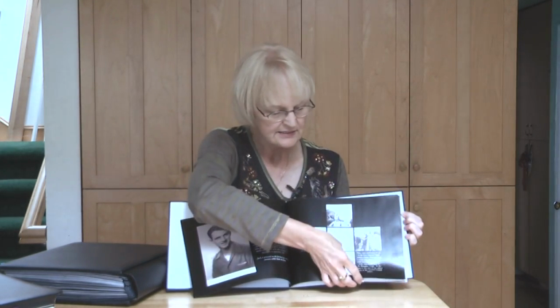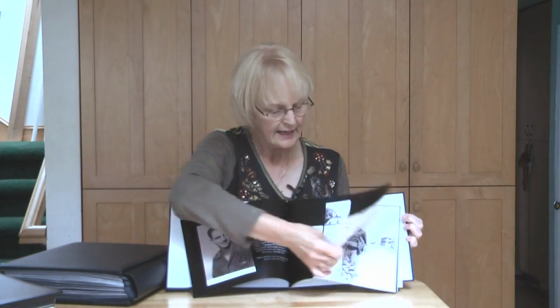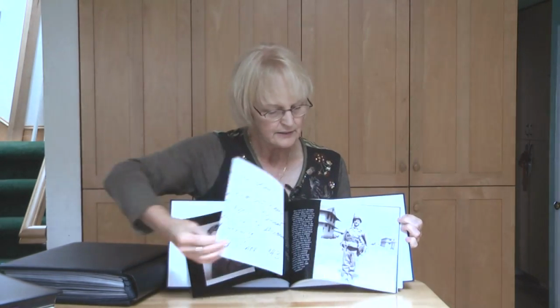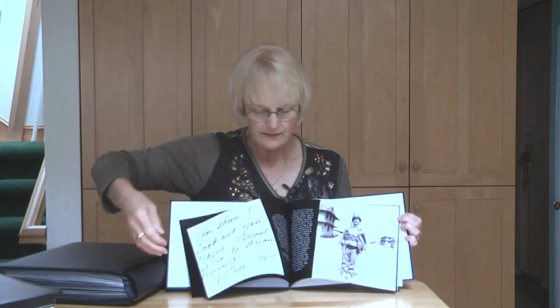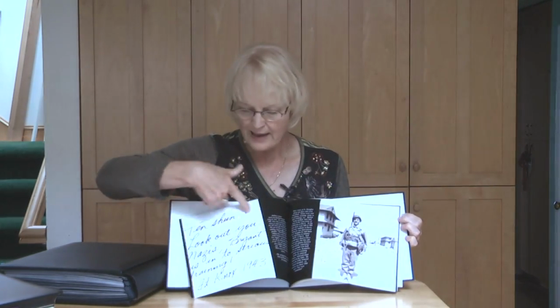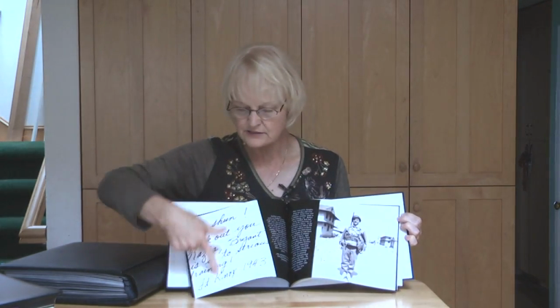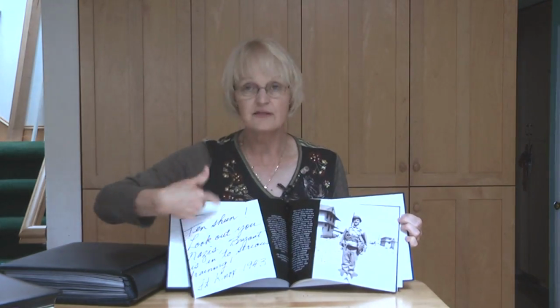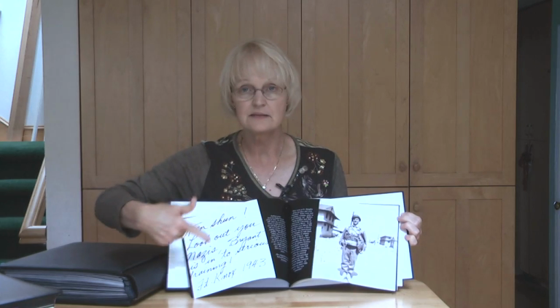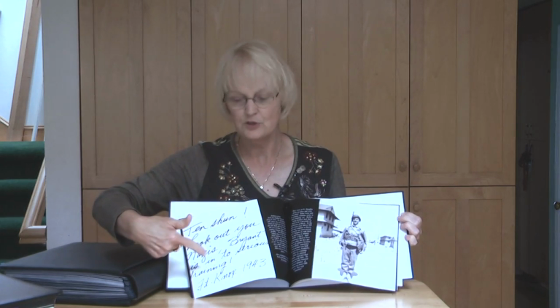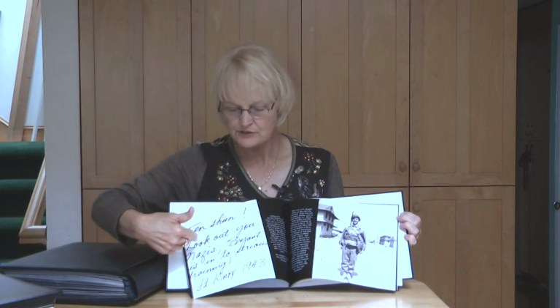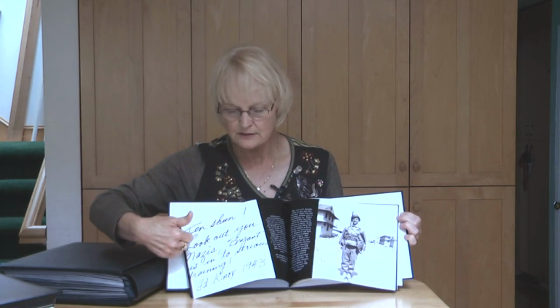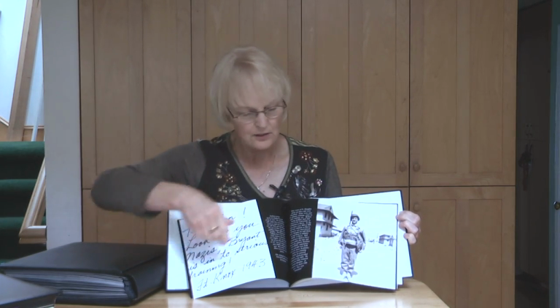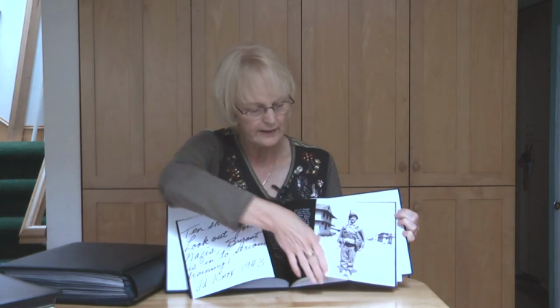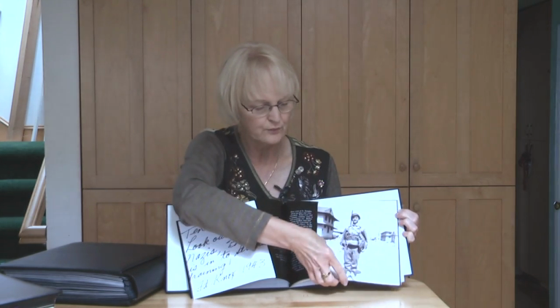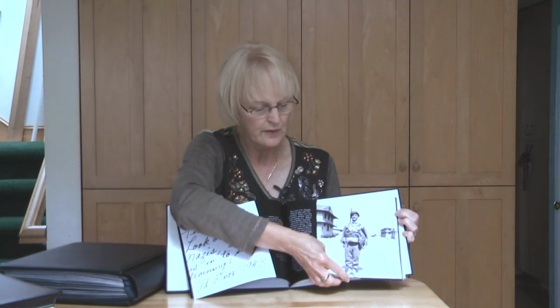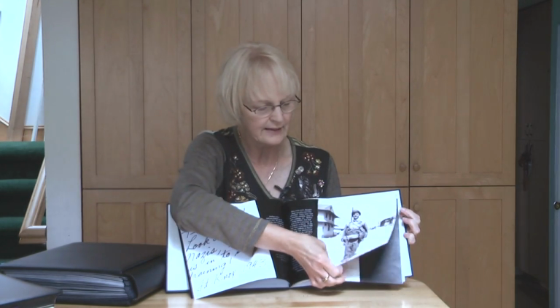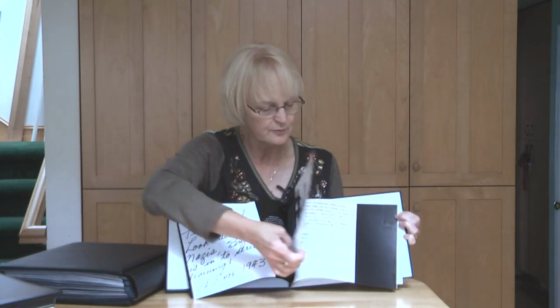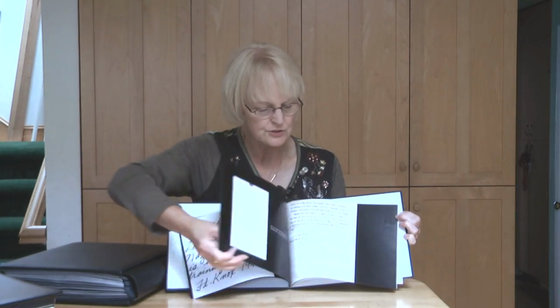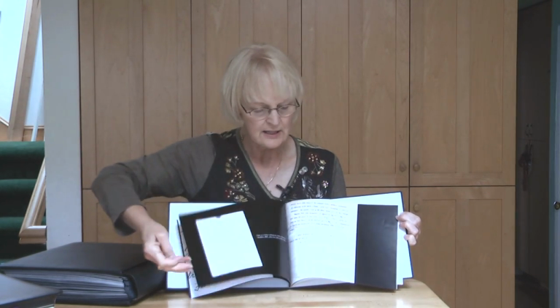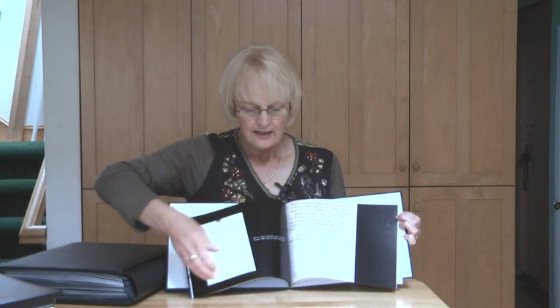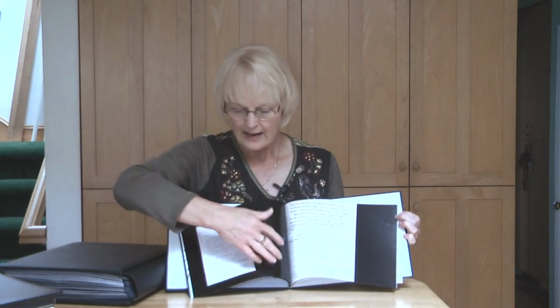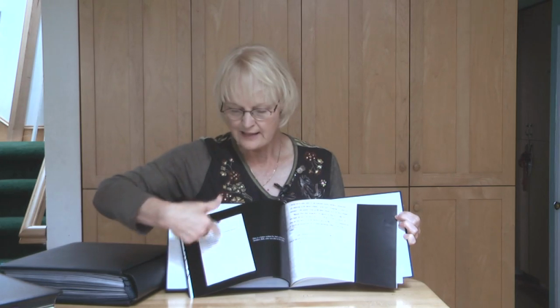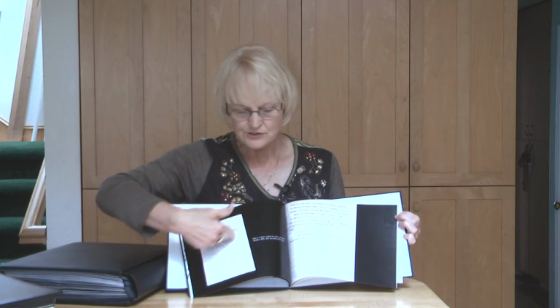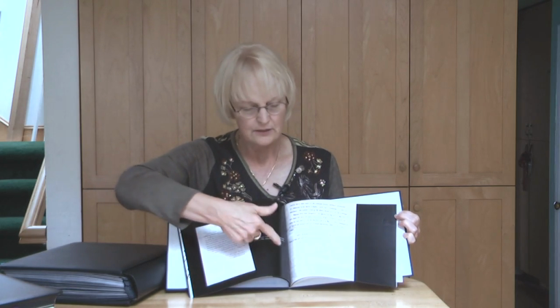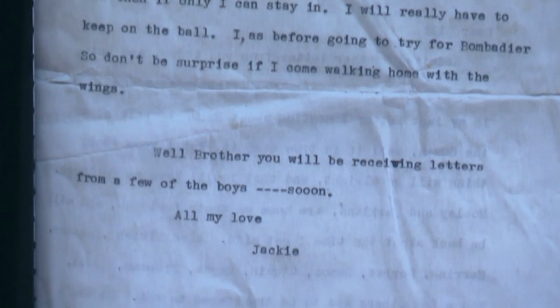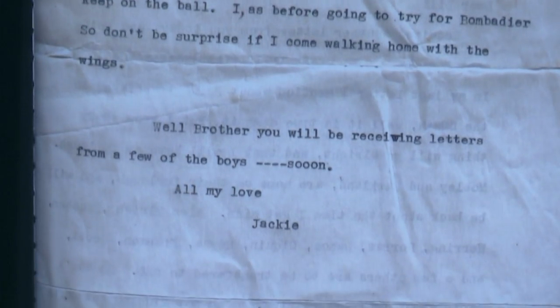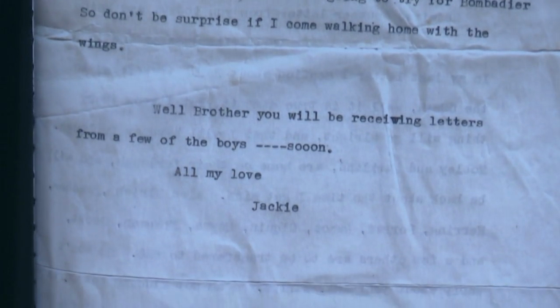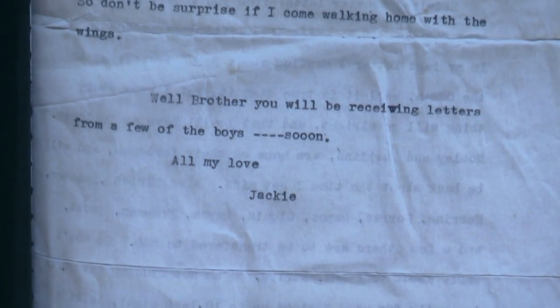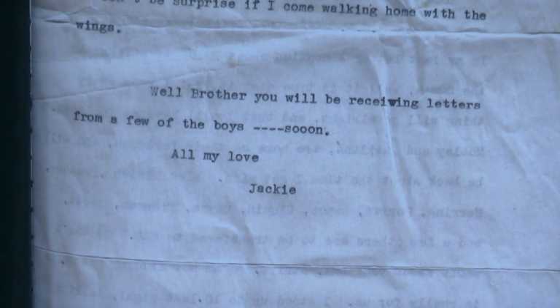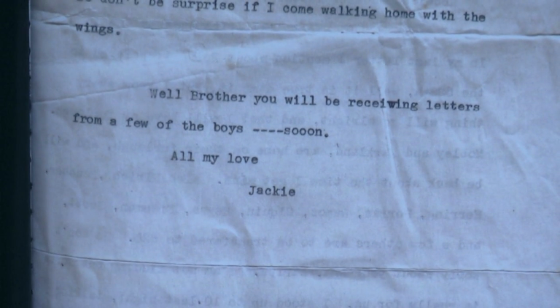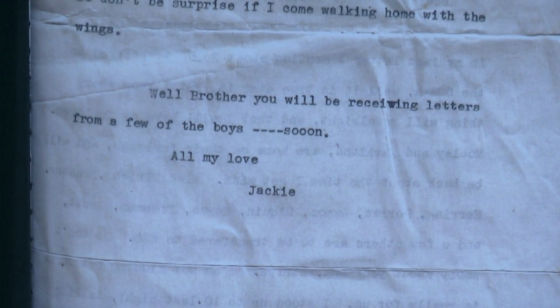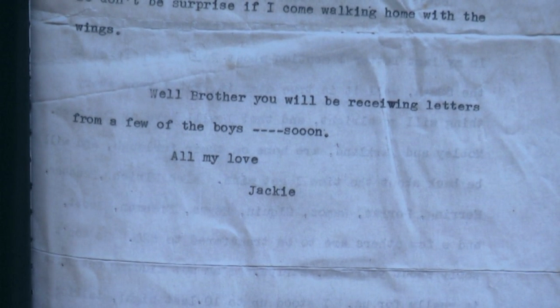She has scanned the backs of things and put those in to tell what had been written on the backs of the pictures. It has letters that he had written. This one he actually wrote to his brother.